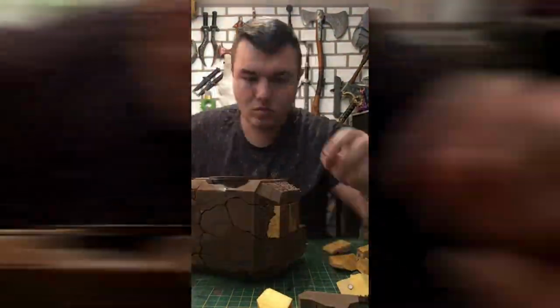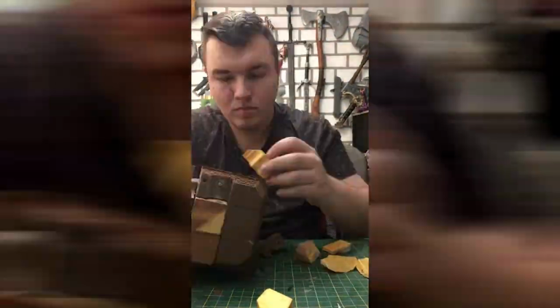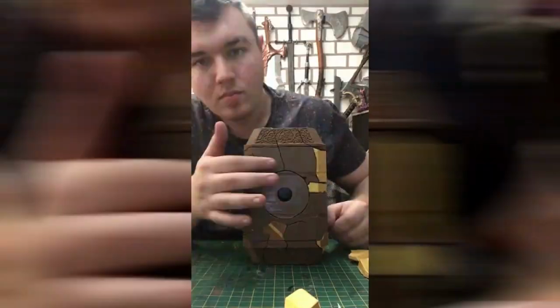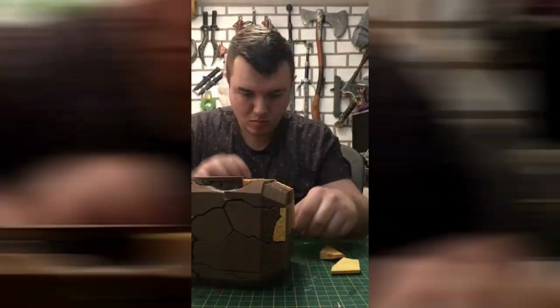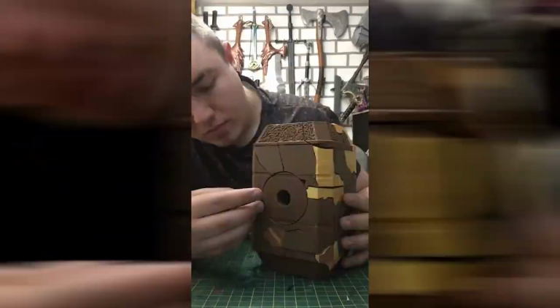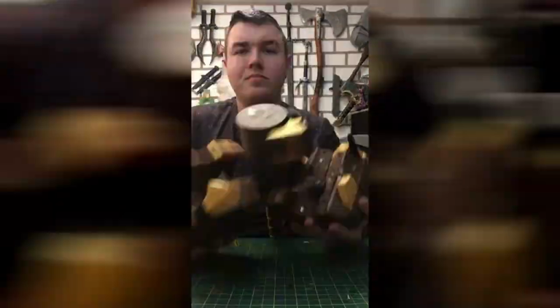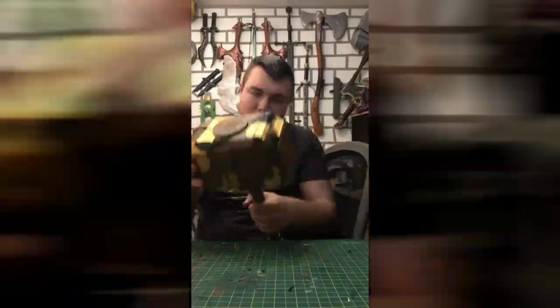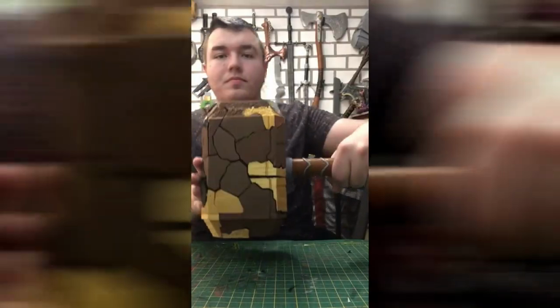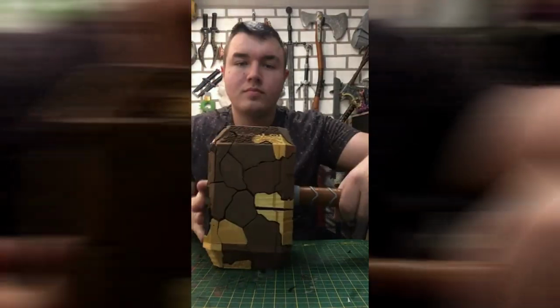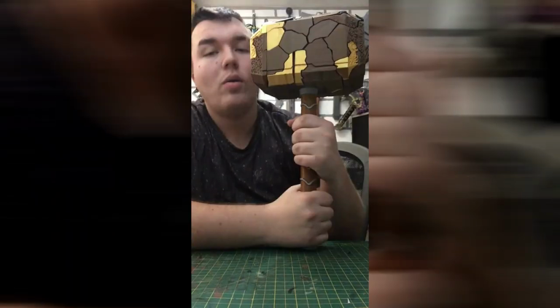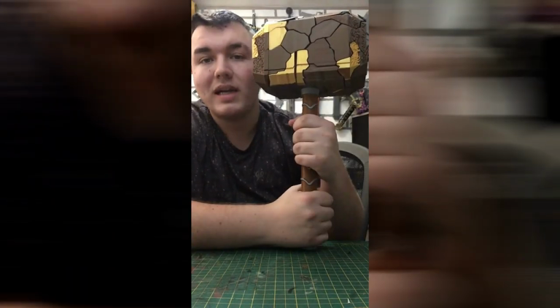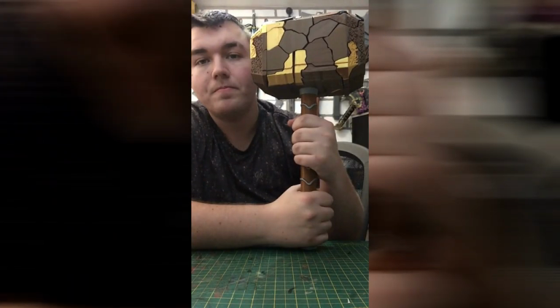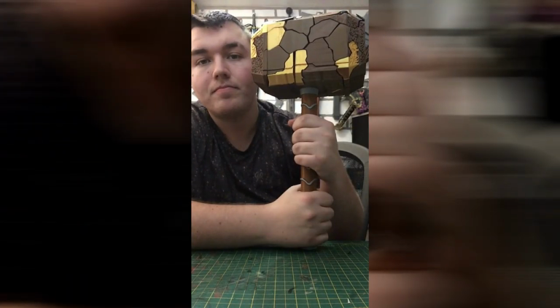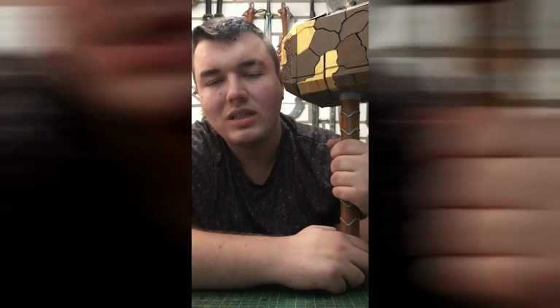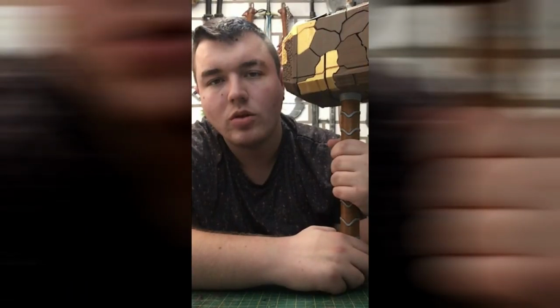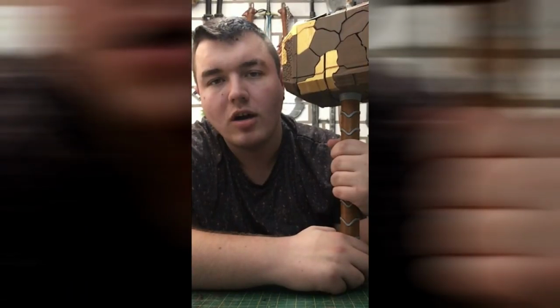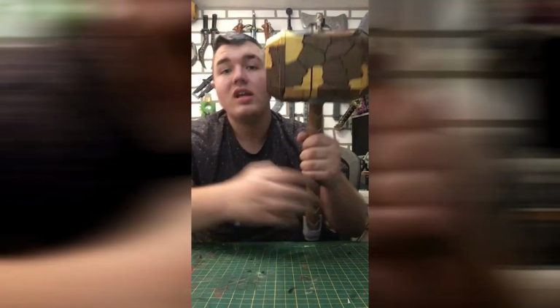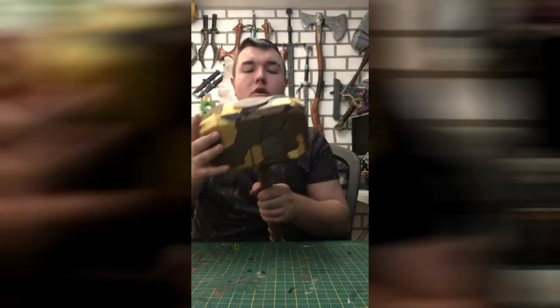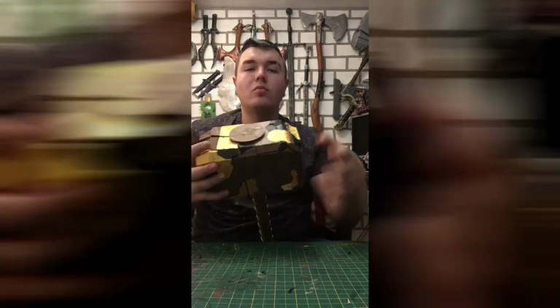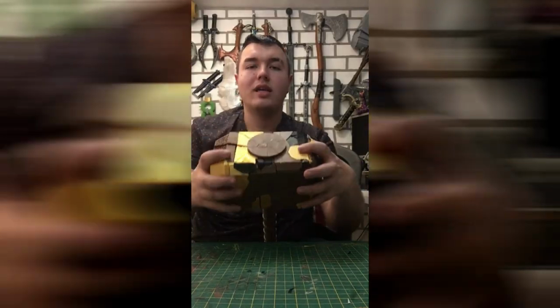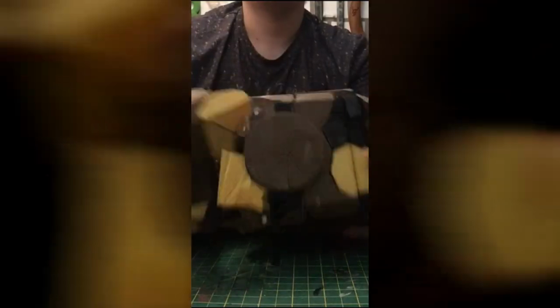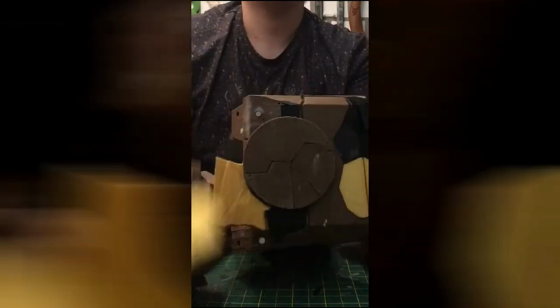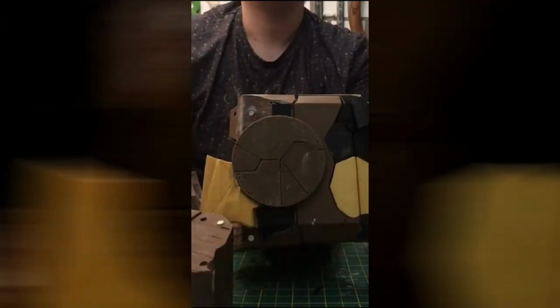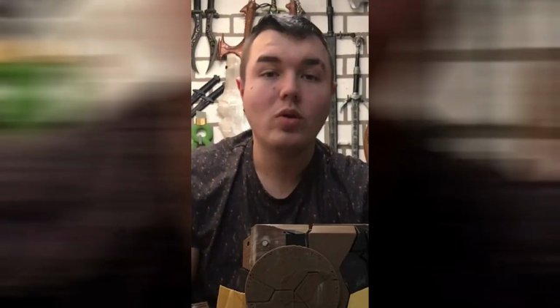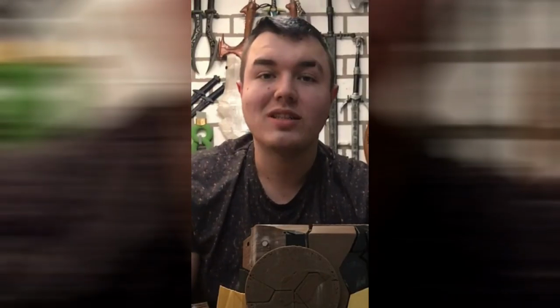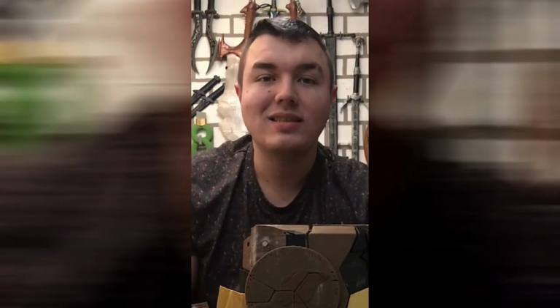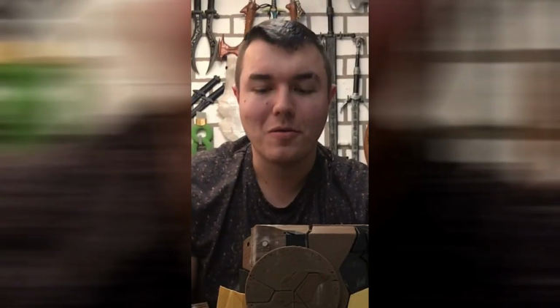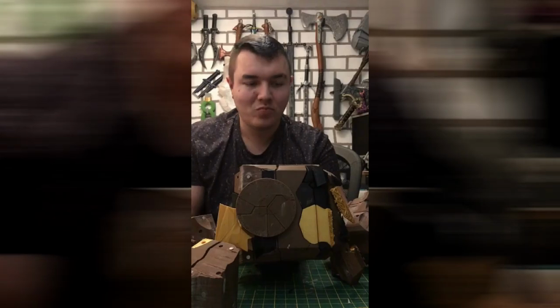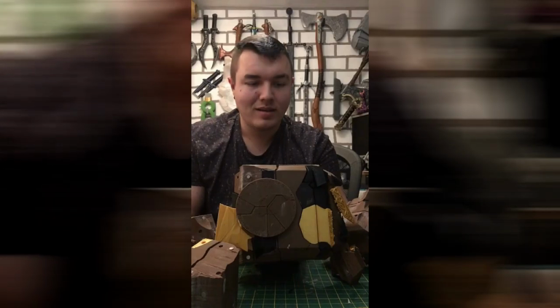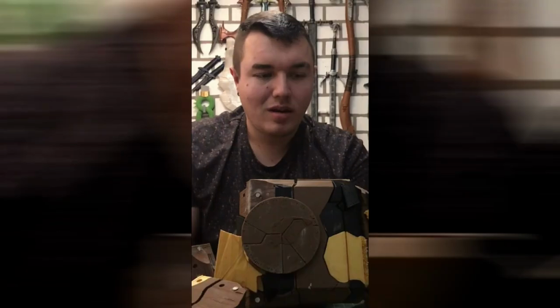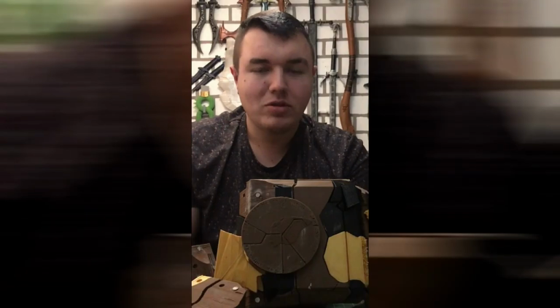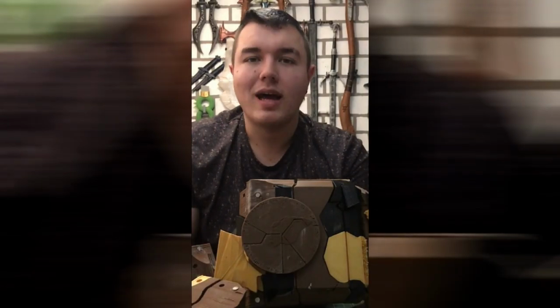I didn't put nearly that many in my model — you don't have to, but it'd work better if you did. Now I've got to paint it, which means taking it all apart. The good thing is, though, that I can break this and it will all snap back together. I can't demonstrate that.